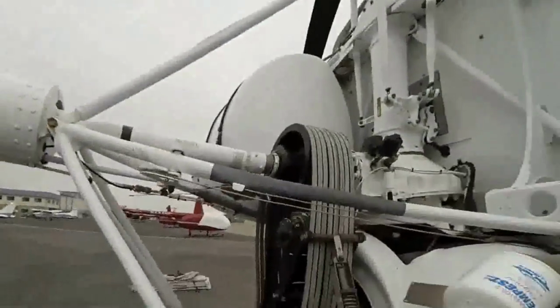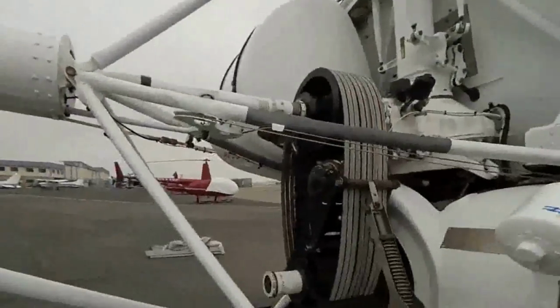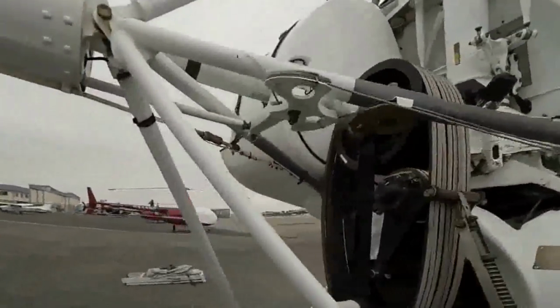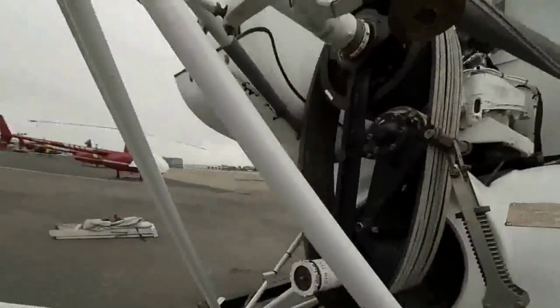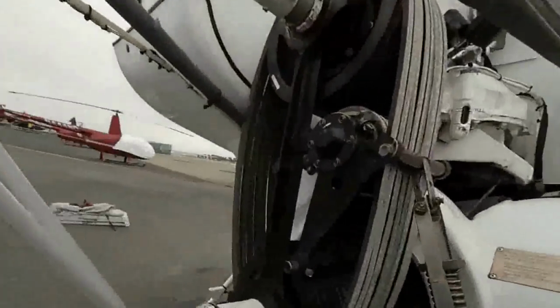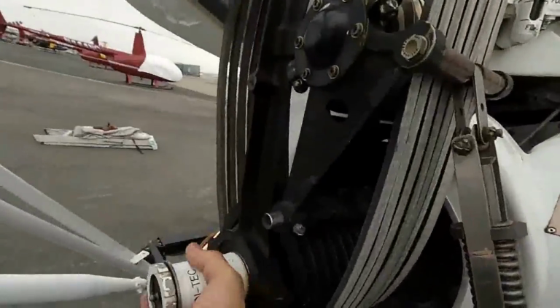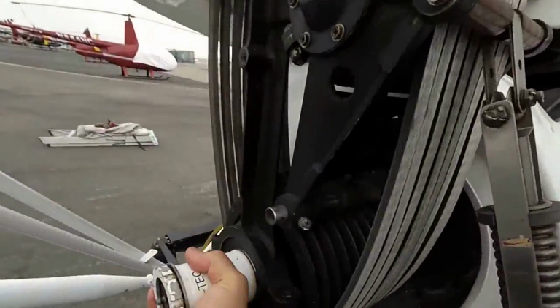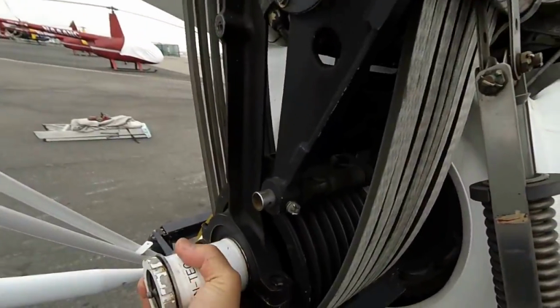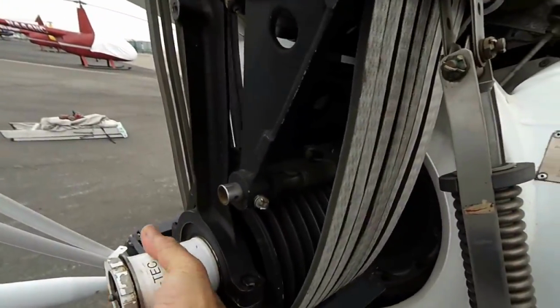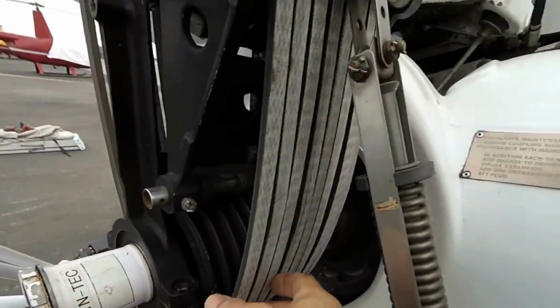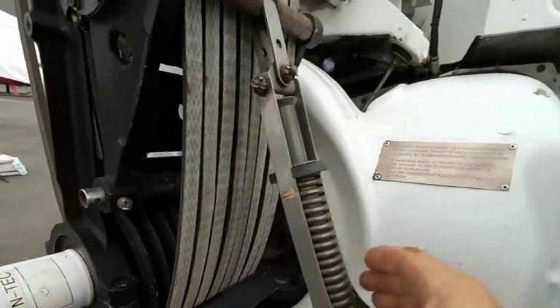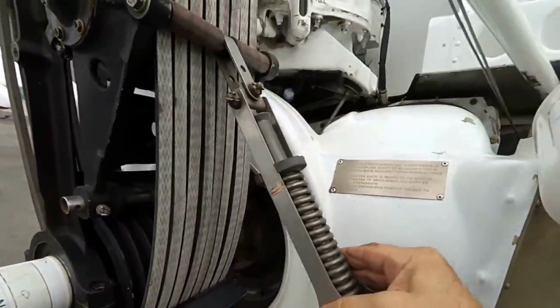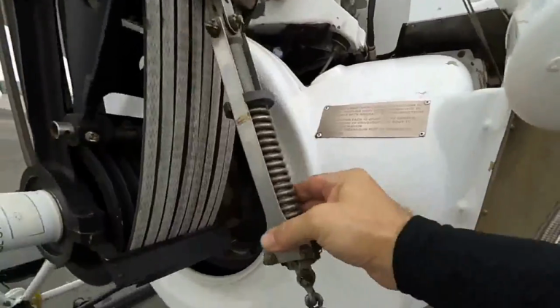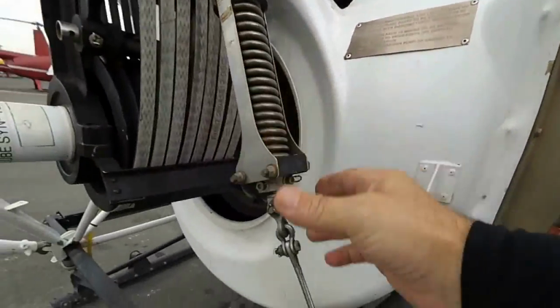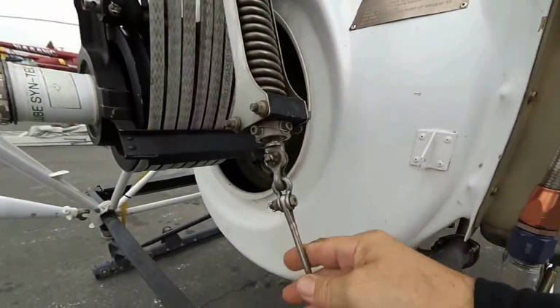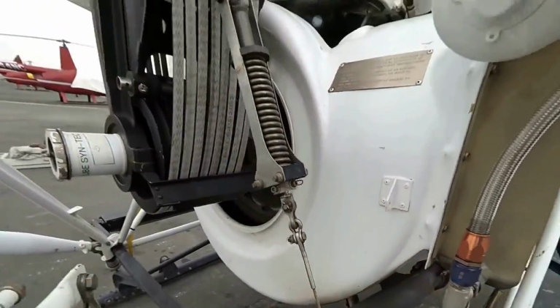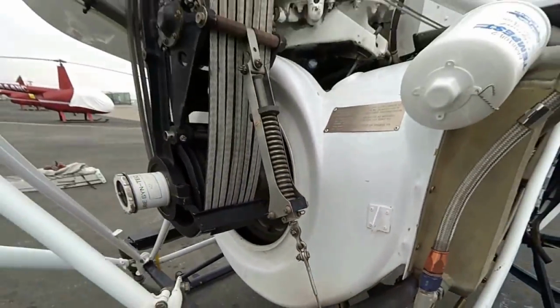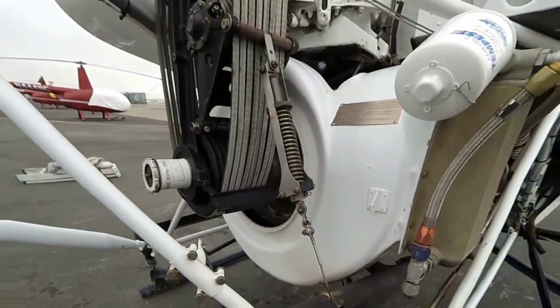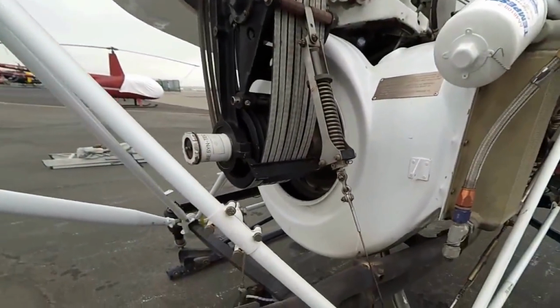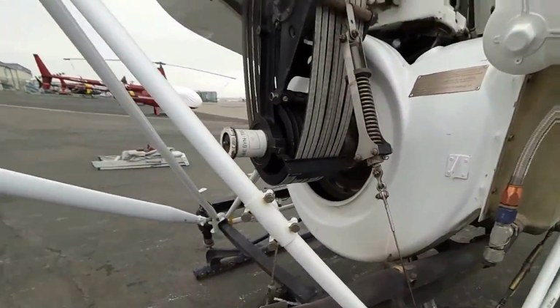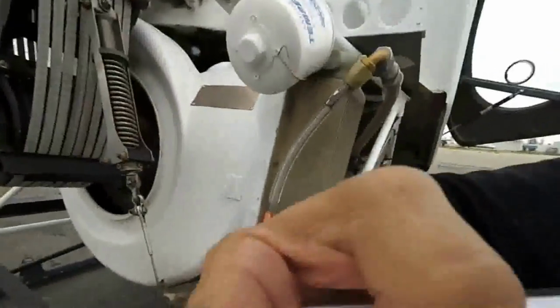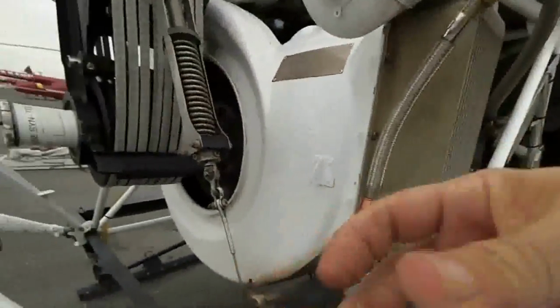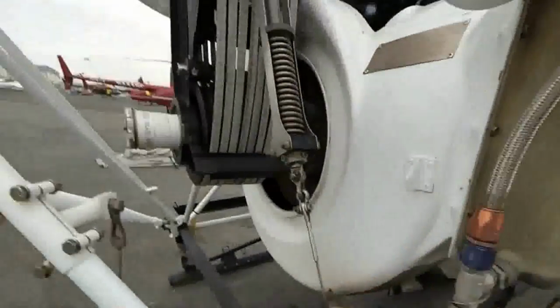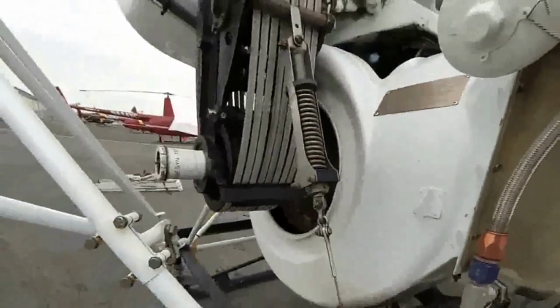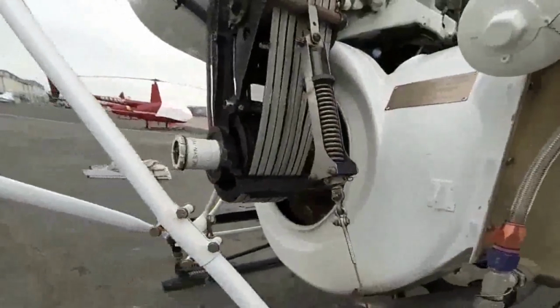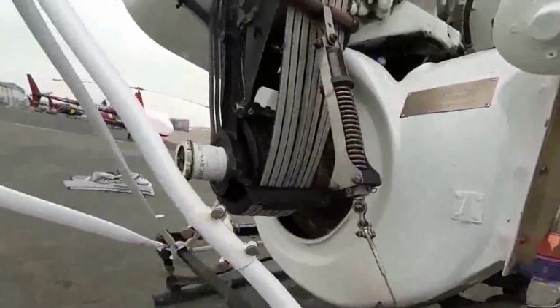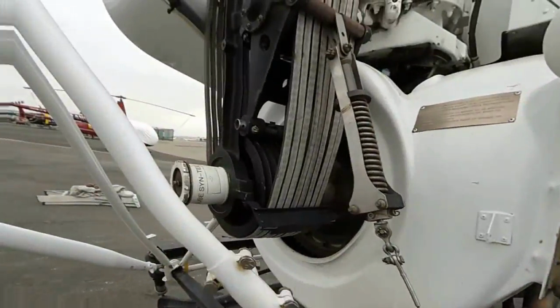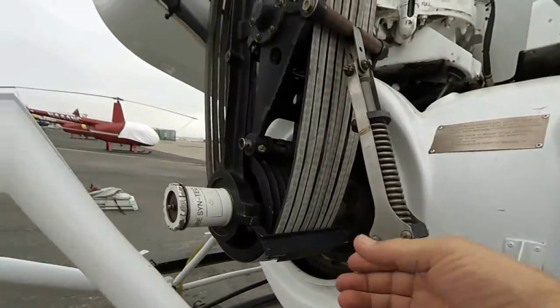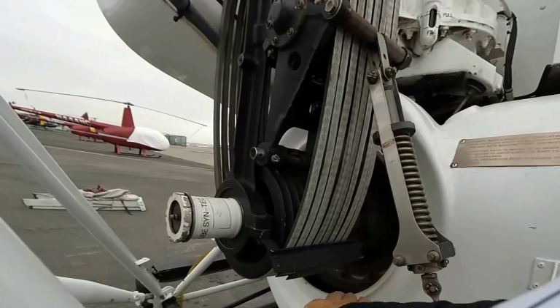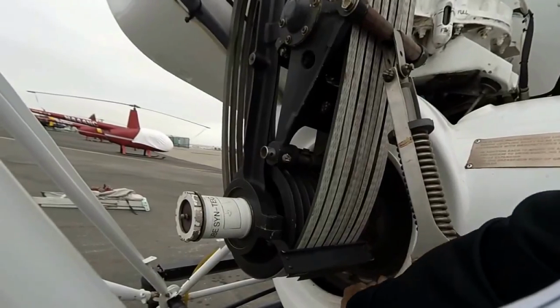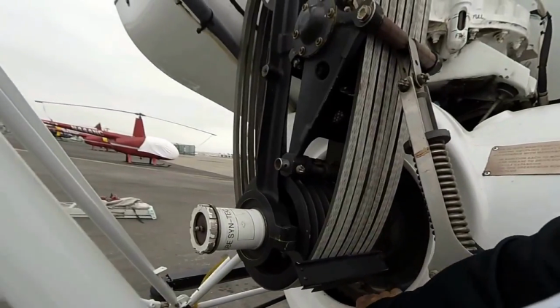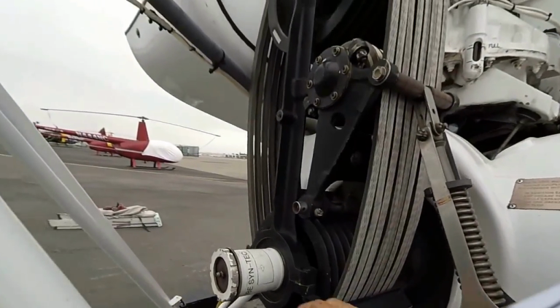Okay, that's good. Lower impeller, secured.